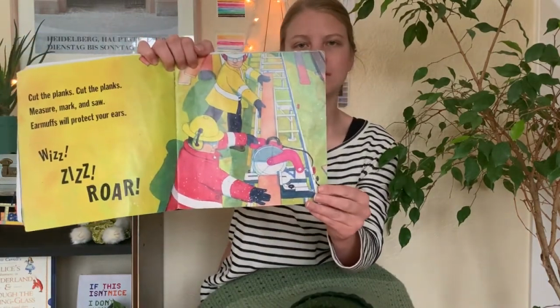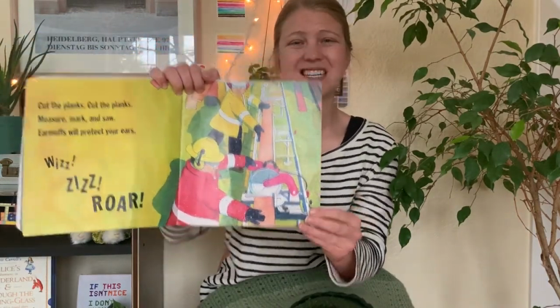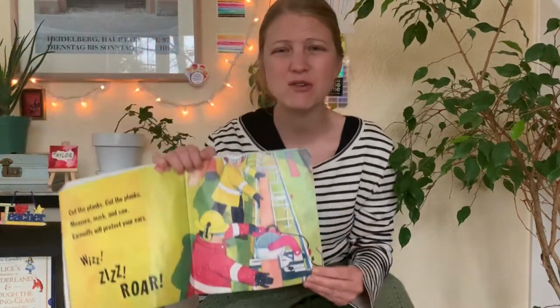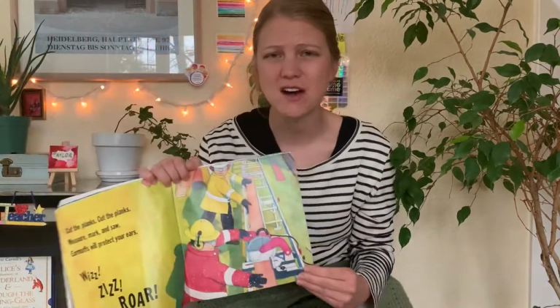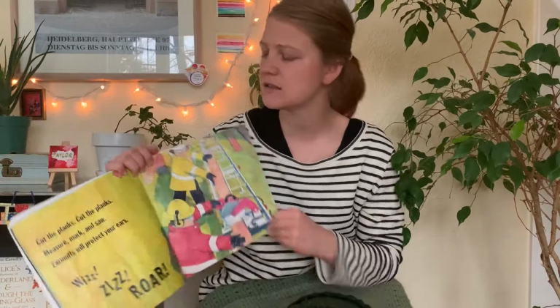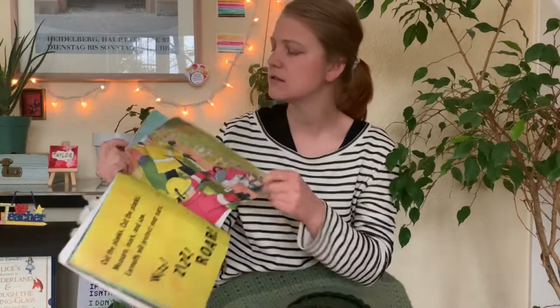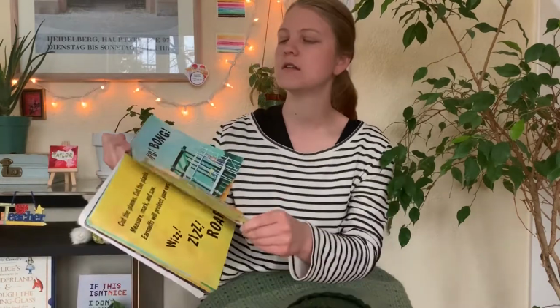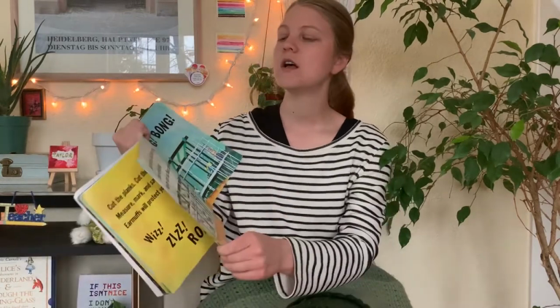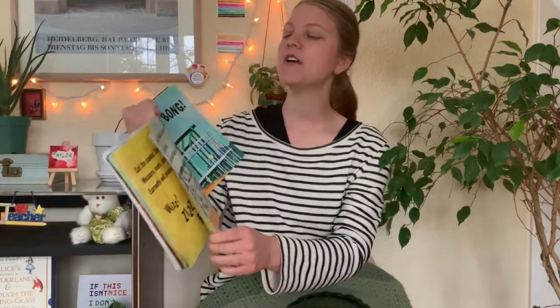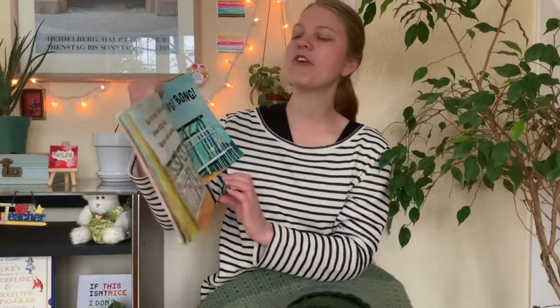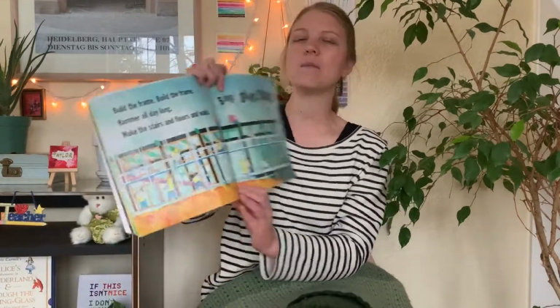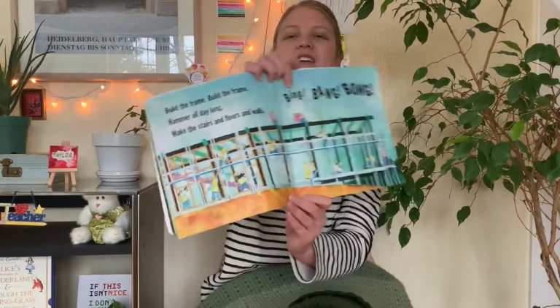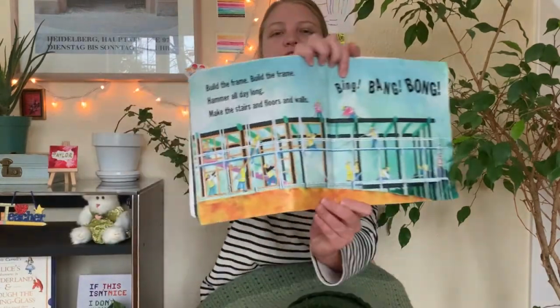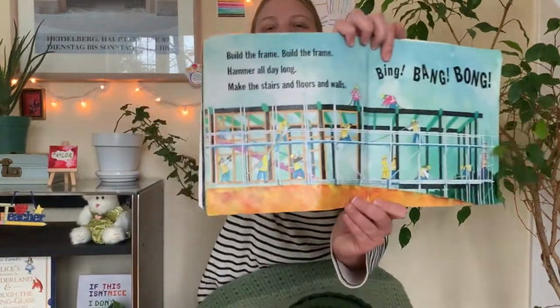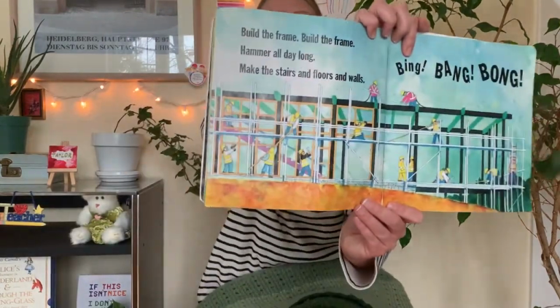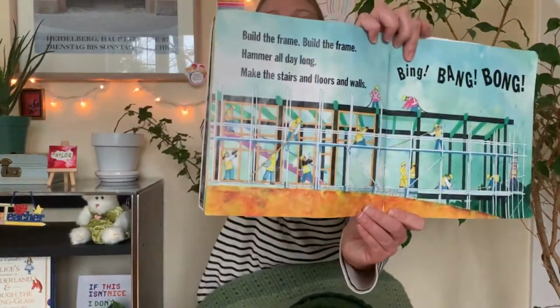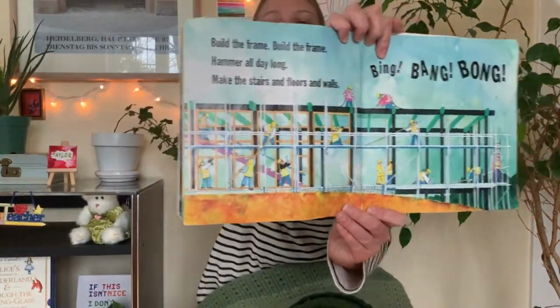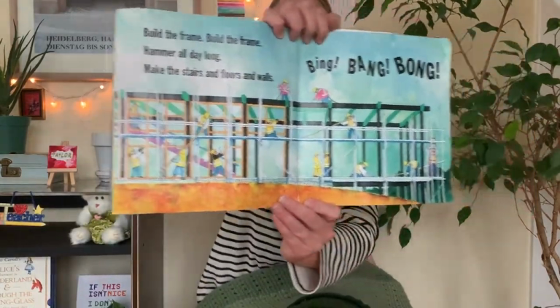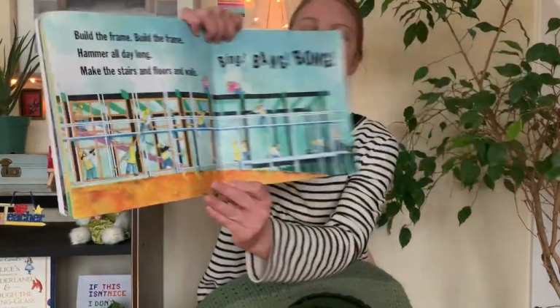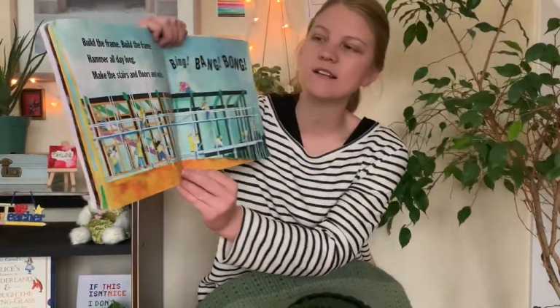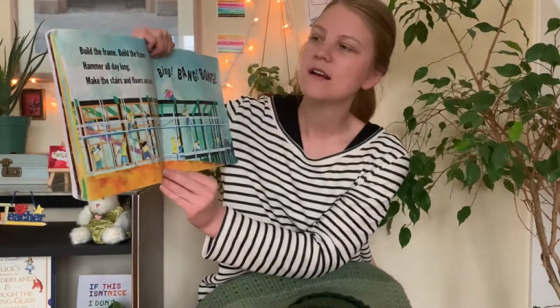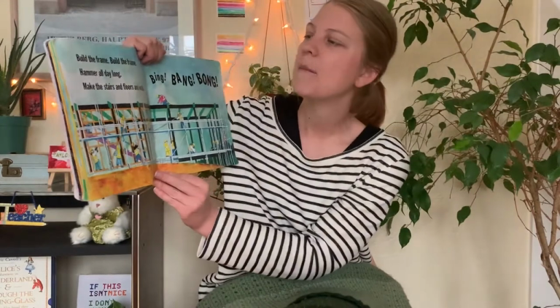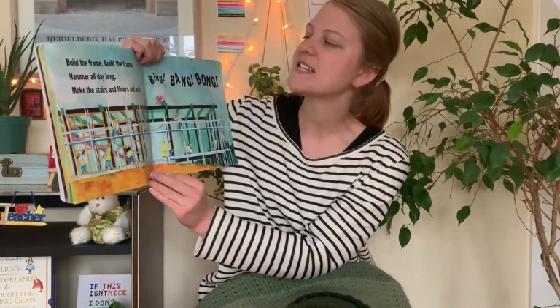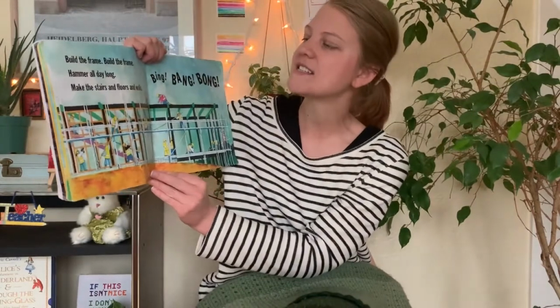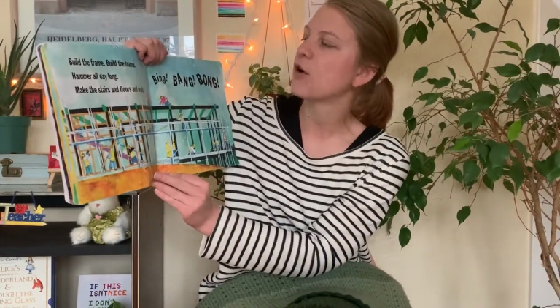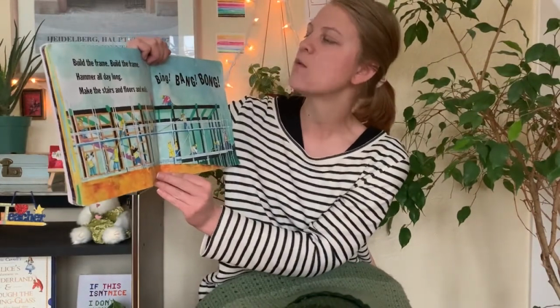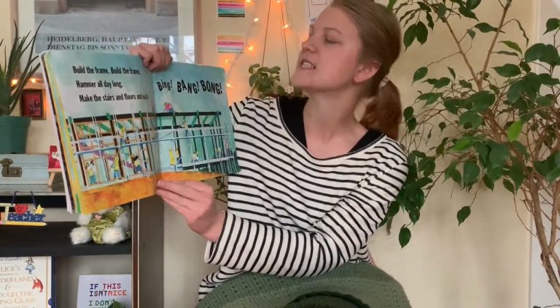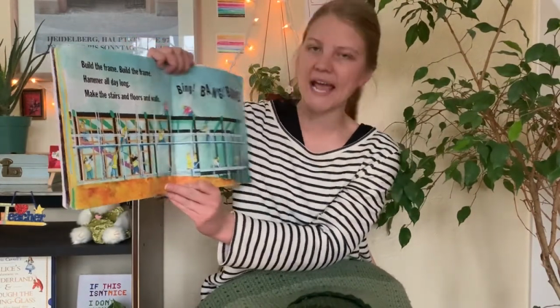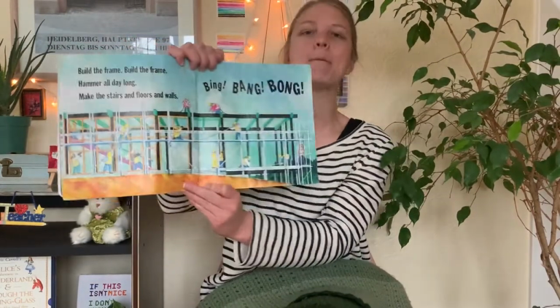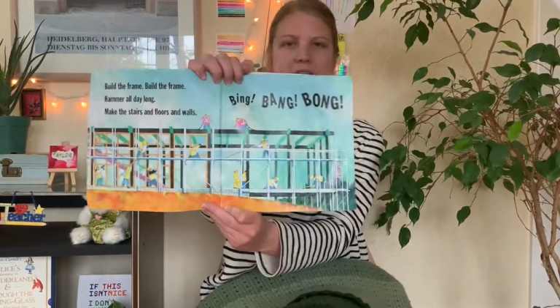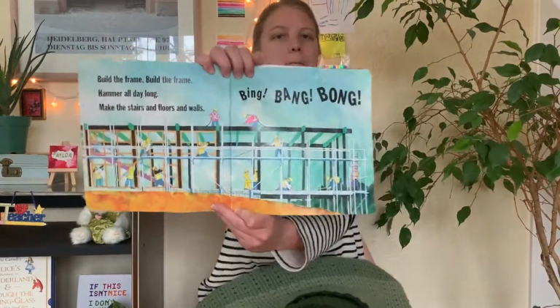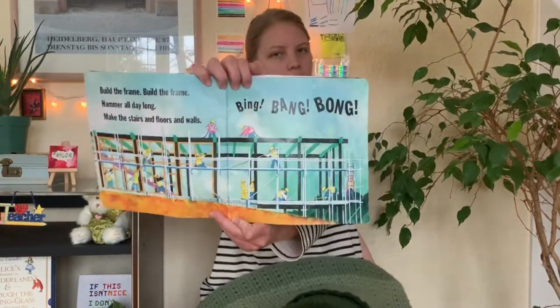It's a loud sound. Build the frame. Build the frame. Hammer all day long. Make the stairs and floors and walls. Bing, bang, bong.